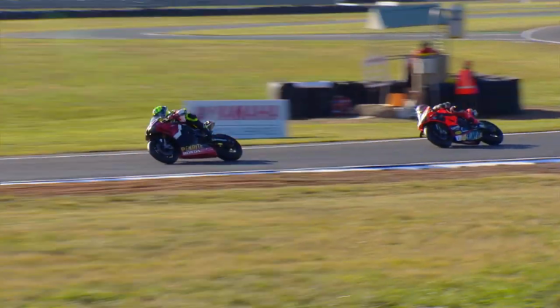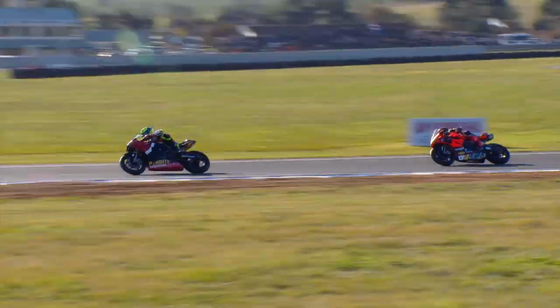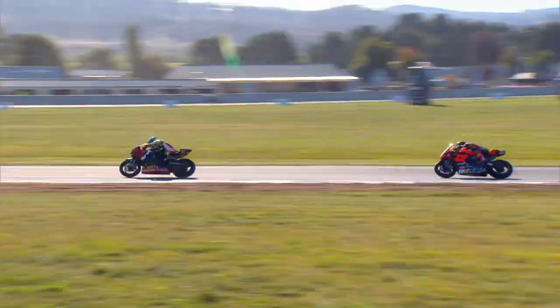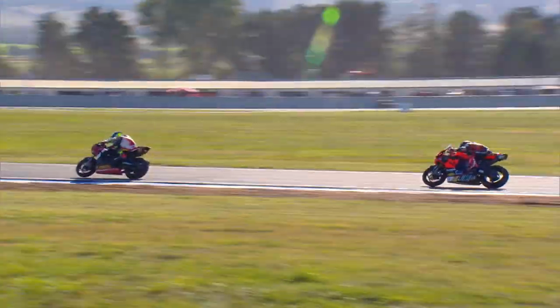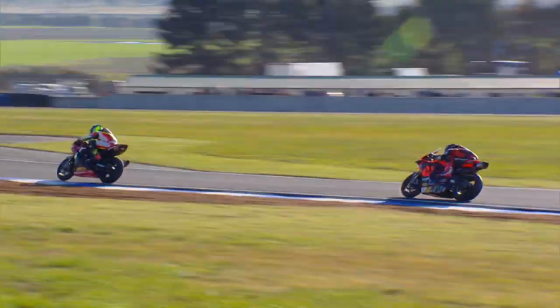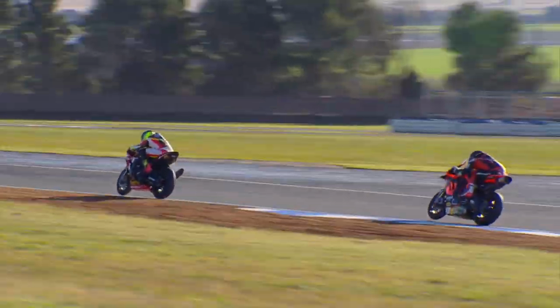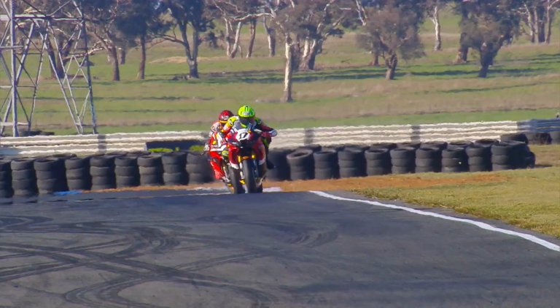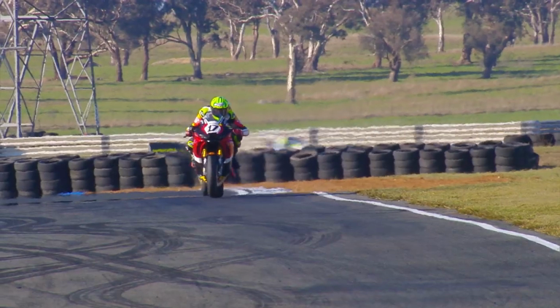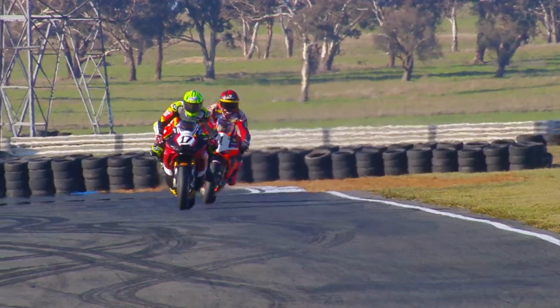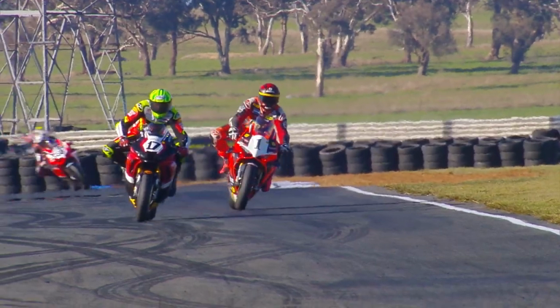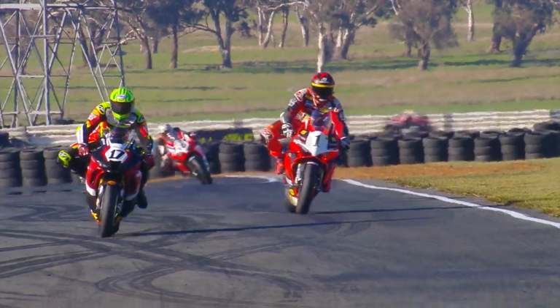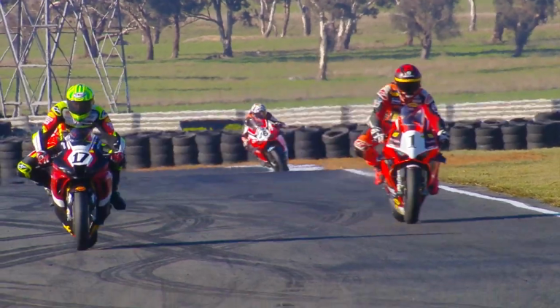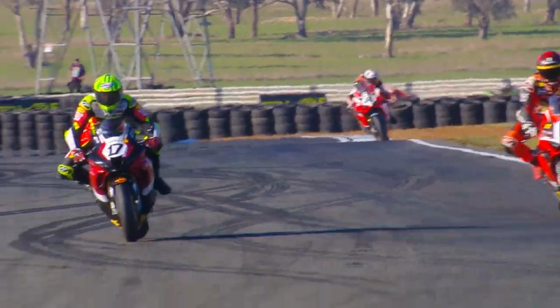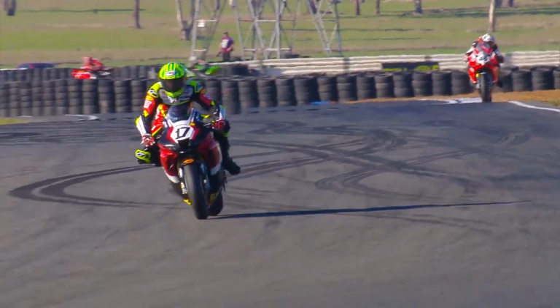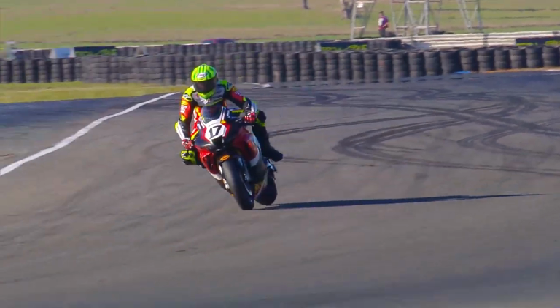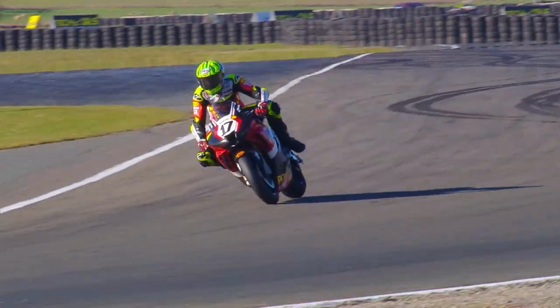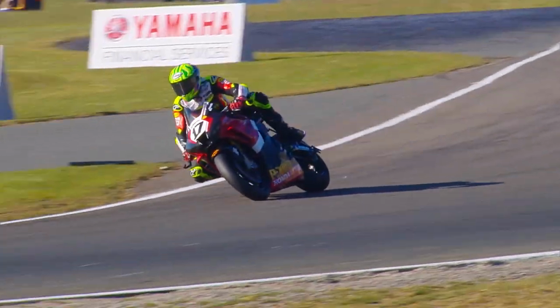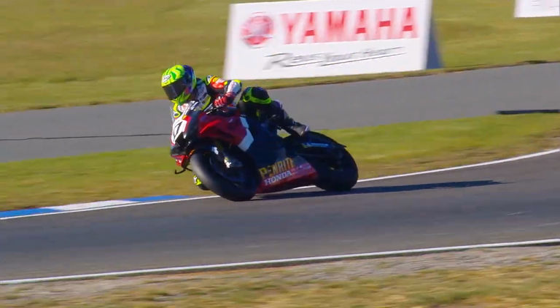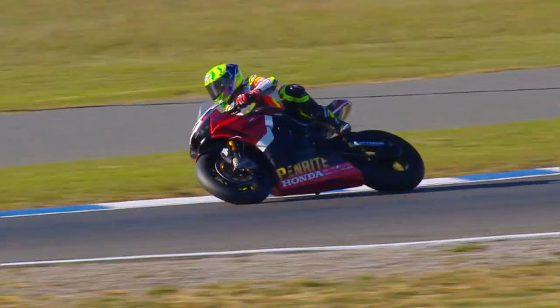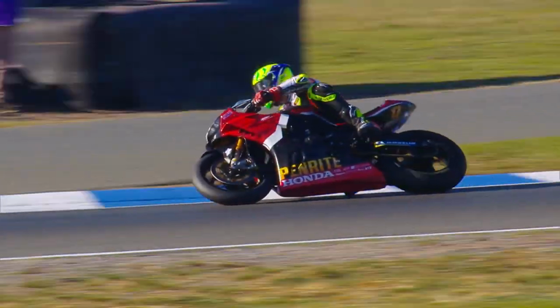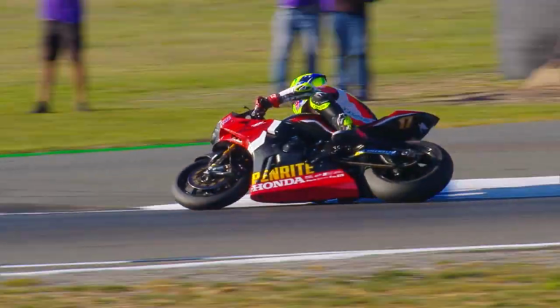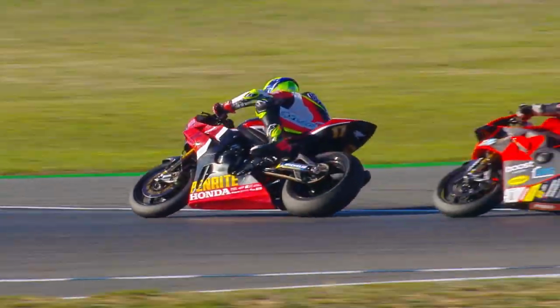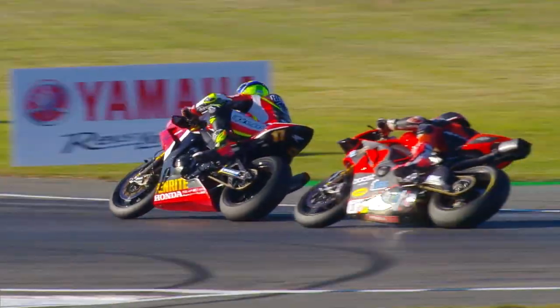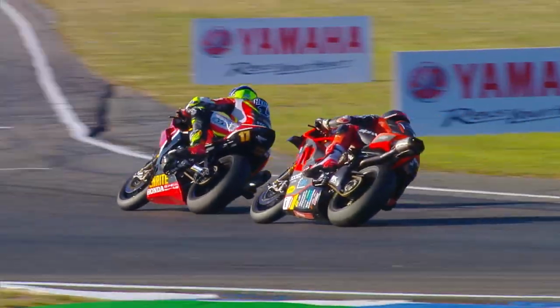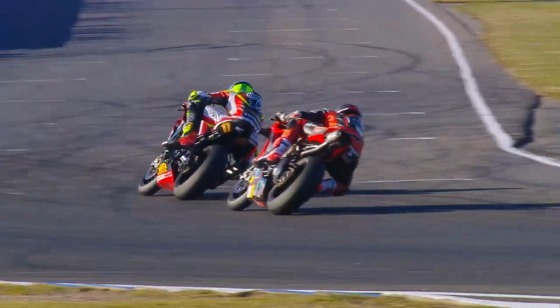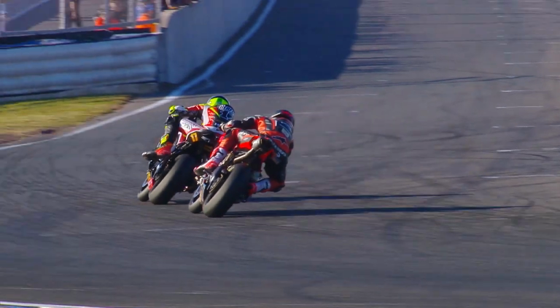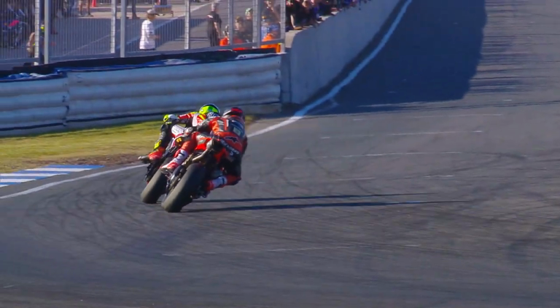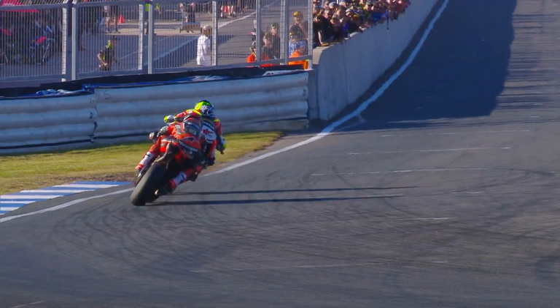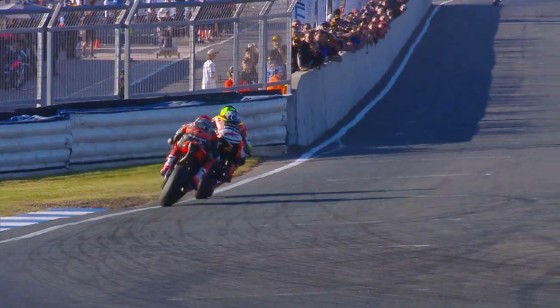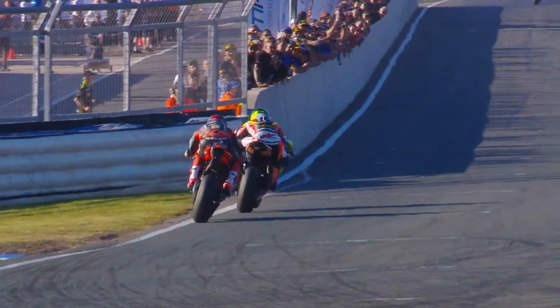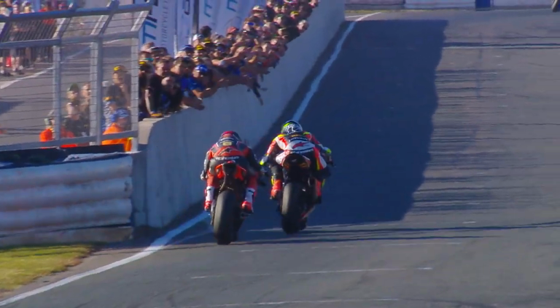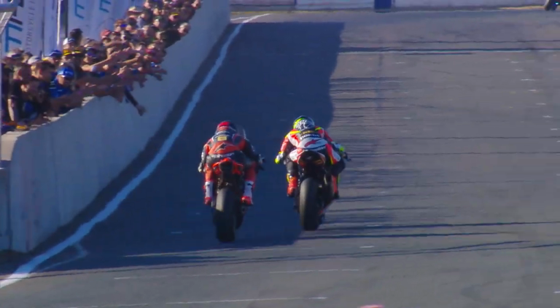Out onto the straight for the final time. I don't think Maxwell can come back from here — it's going to have to be deep, it's going to have to be late. Herfos has gone in narrow. Is he going to have the drive? Maxwell played it smart and gone around the outside — he'll get good drive. As they come to the line, it's going to be a slipstream.